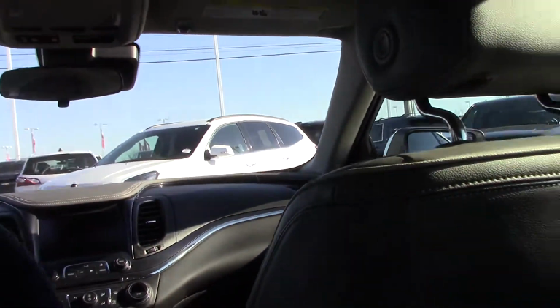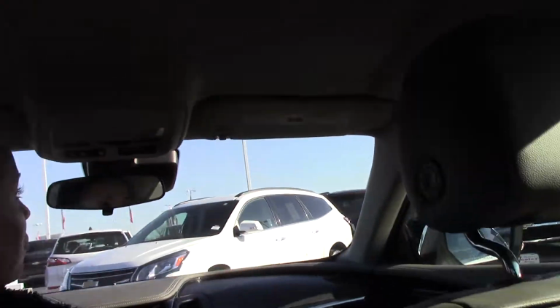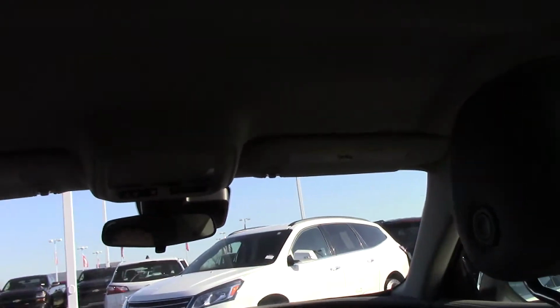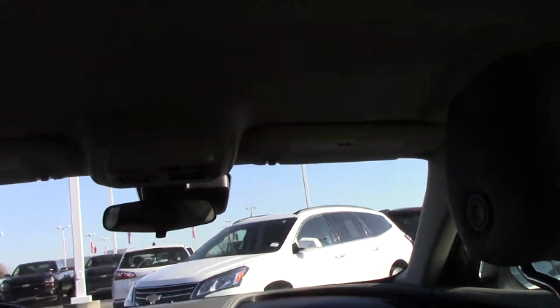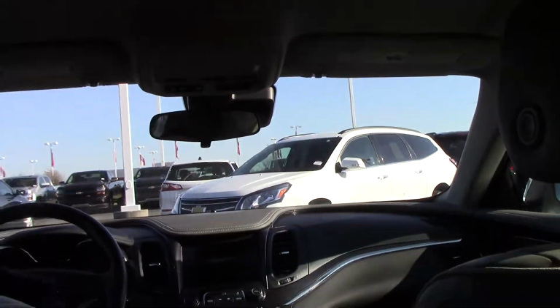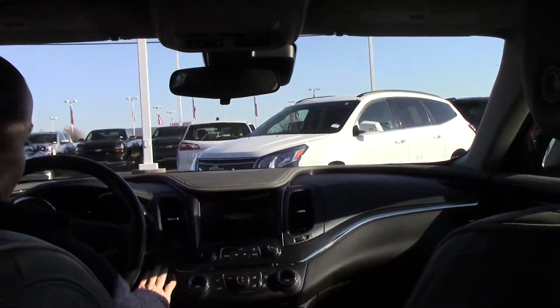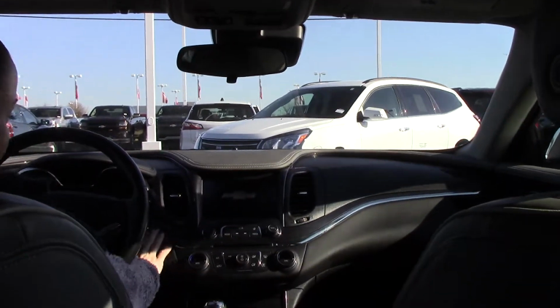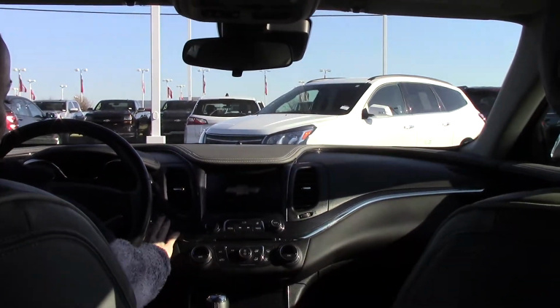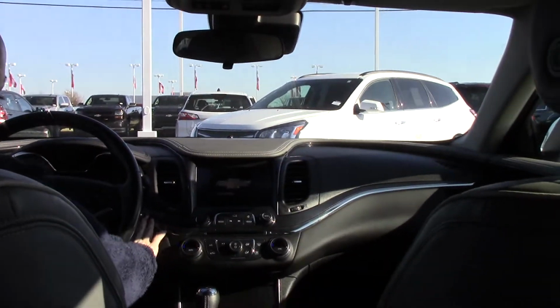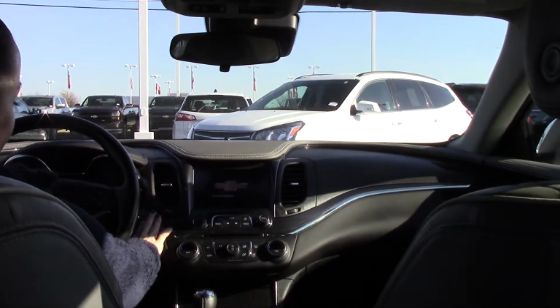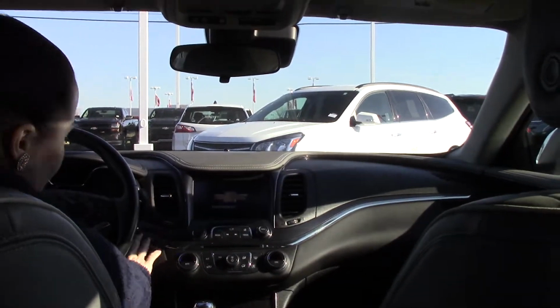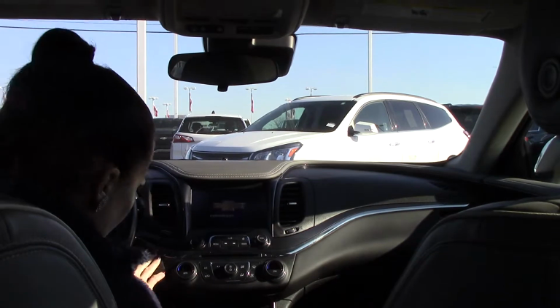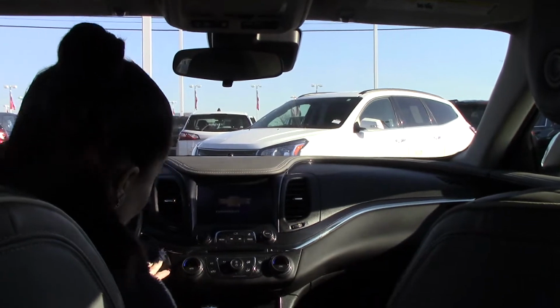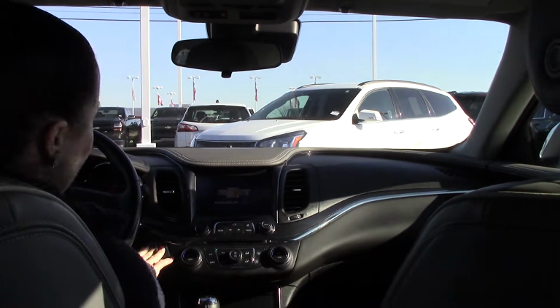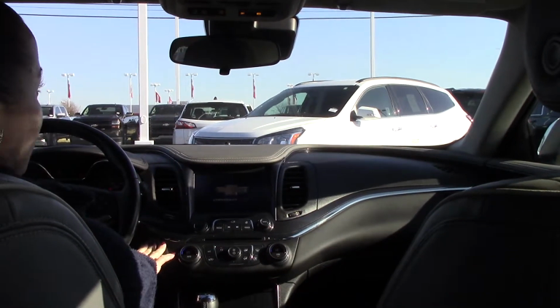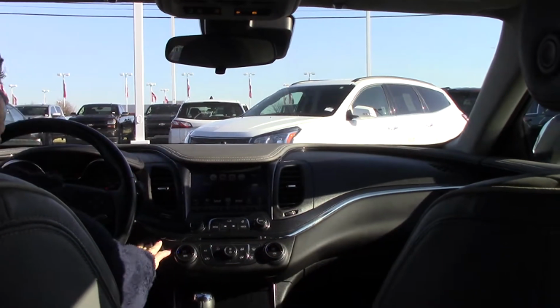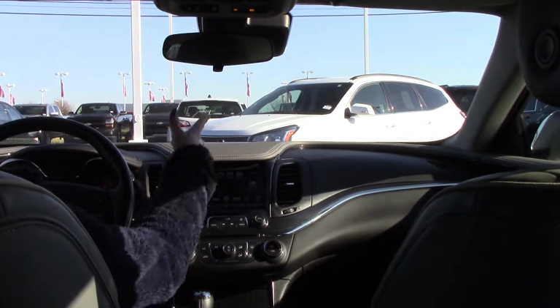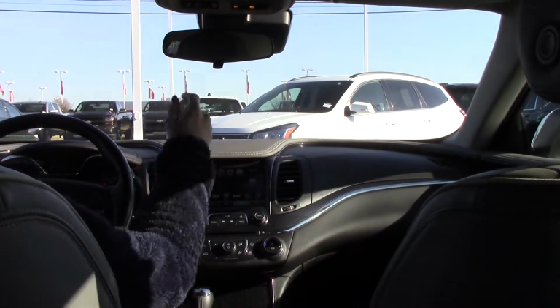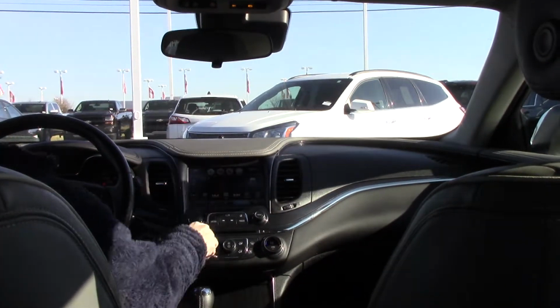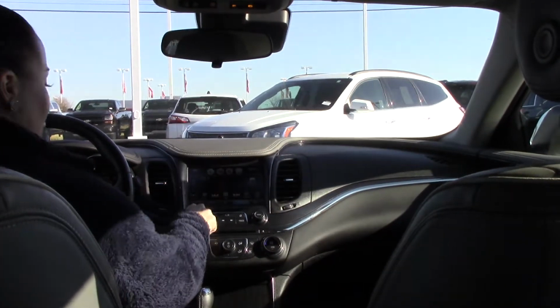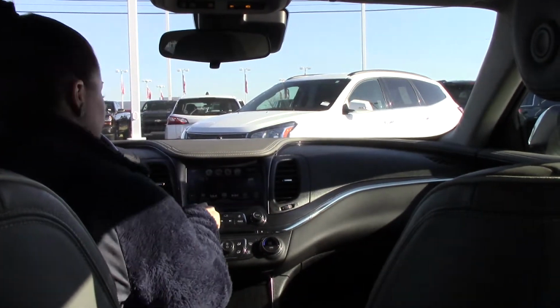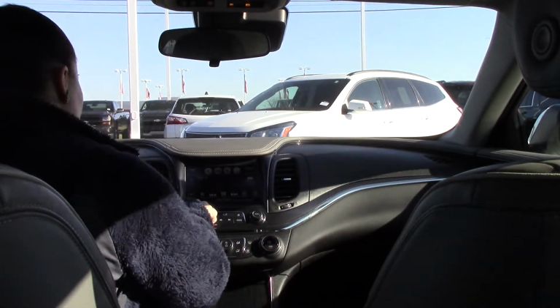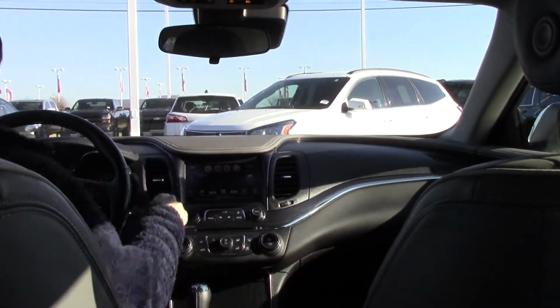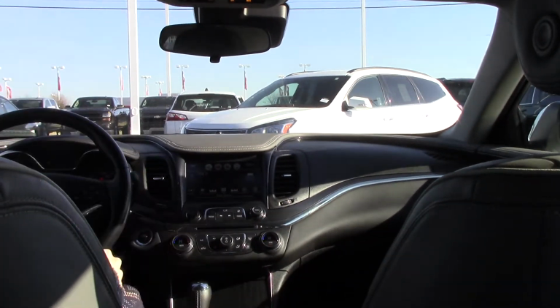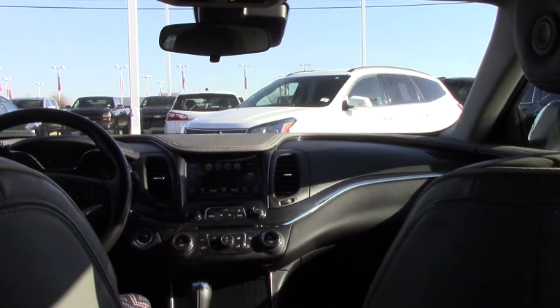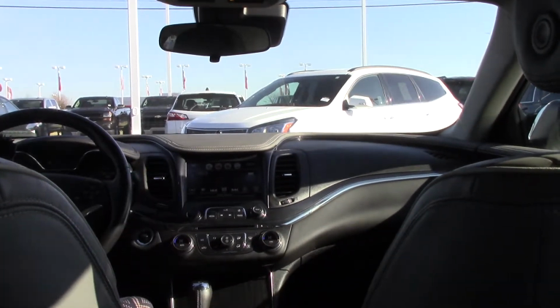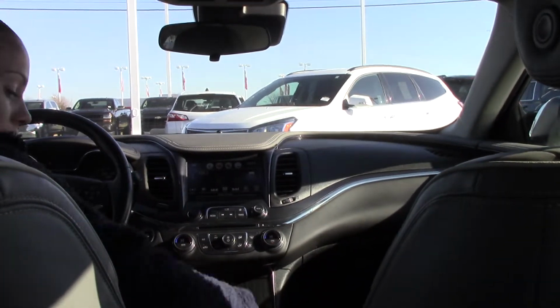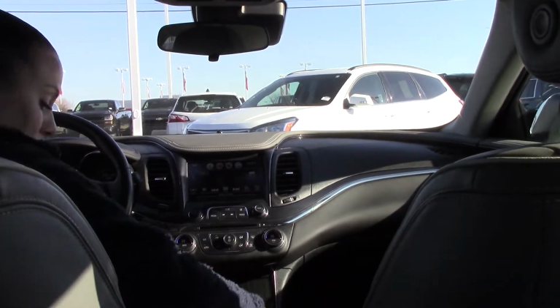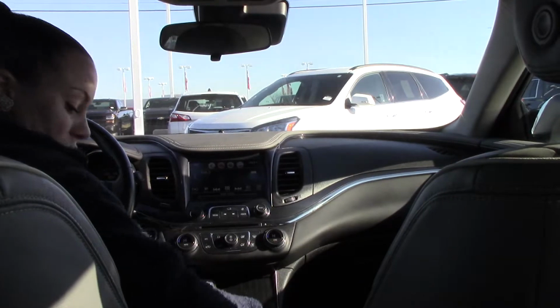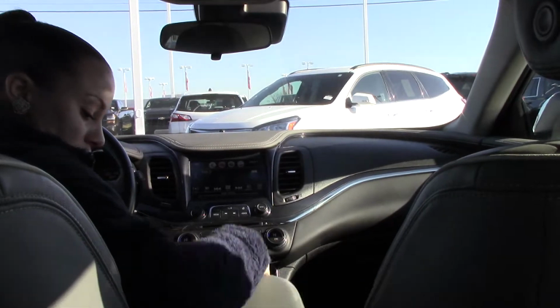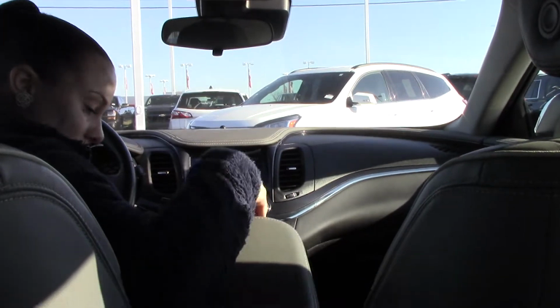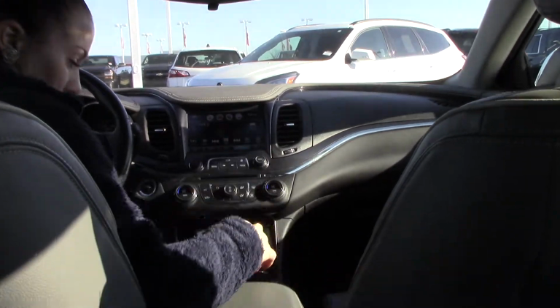This beautiful Impala has your Chevrolet MyLink, Bluetooth, OnStar, Wi-Fi, lots and lots of features. Plenty of storage space as well.